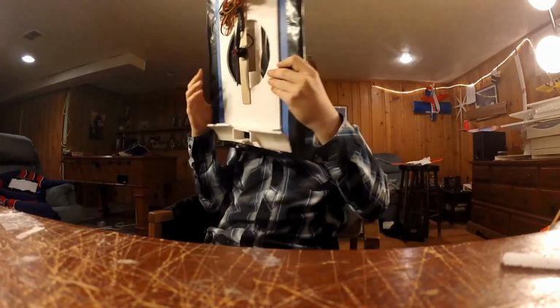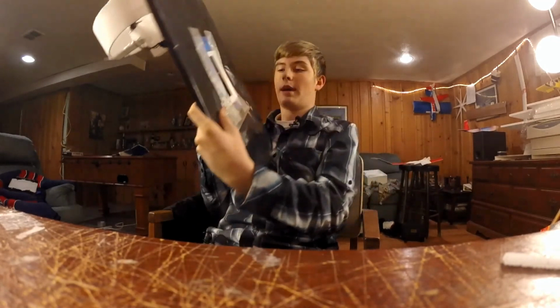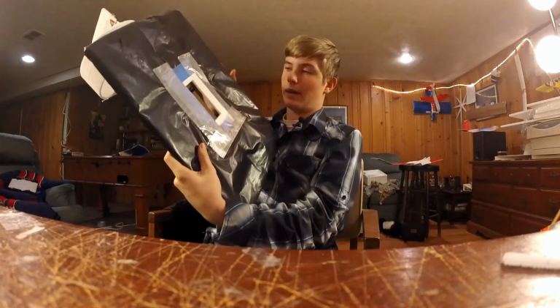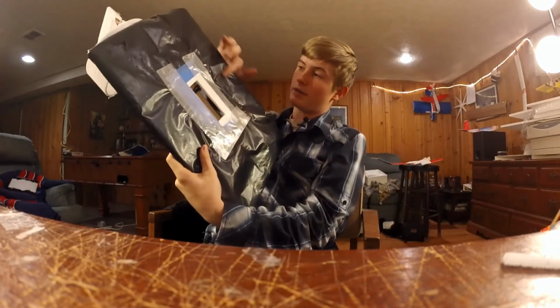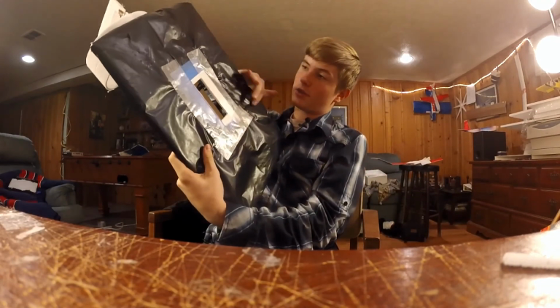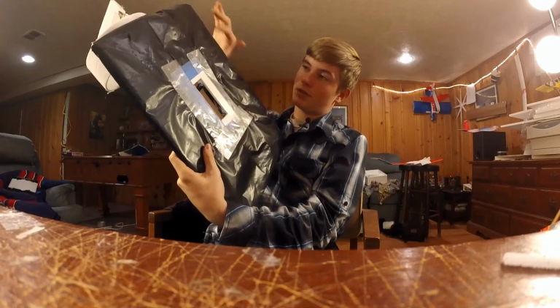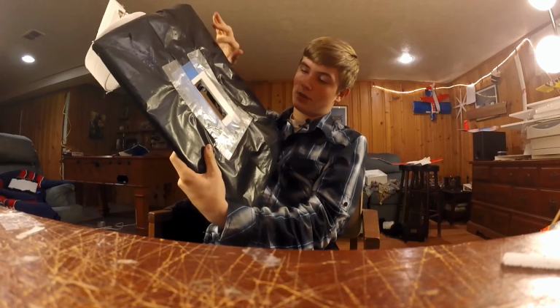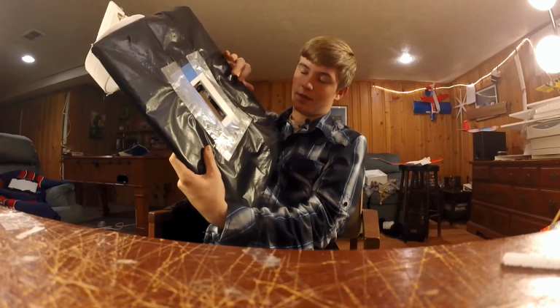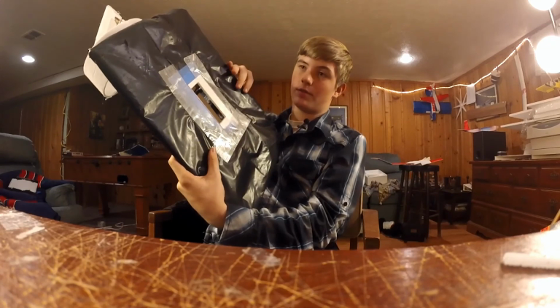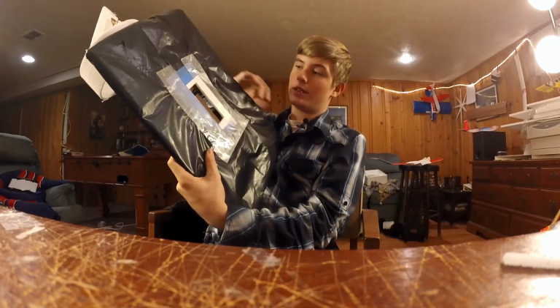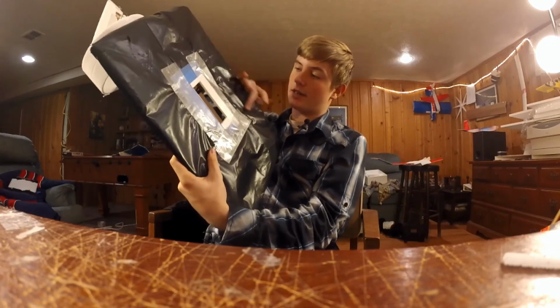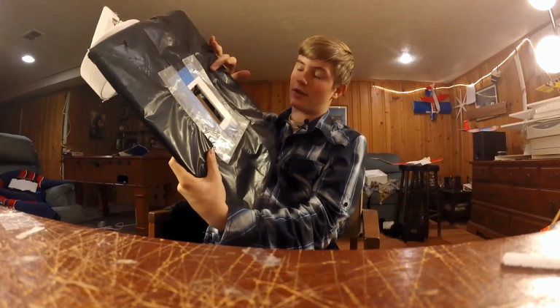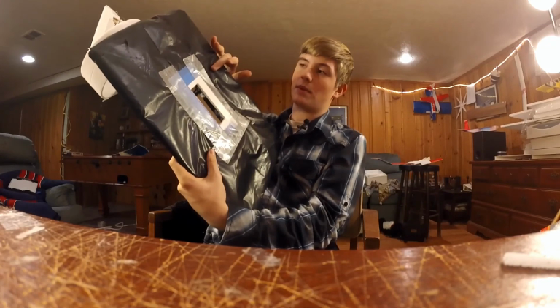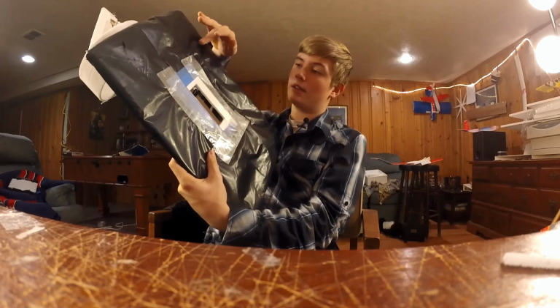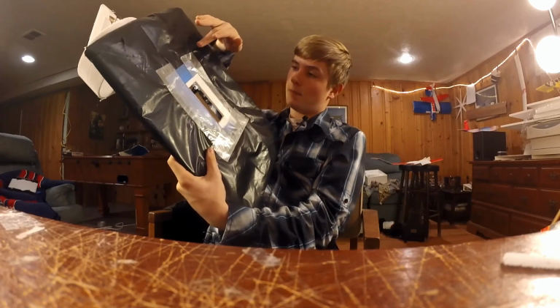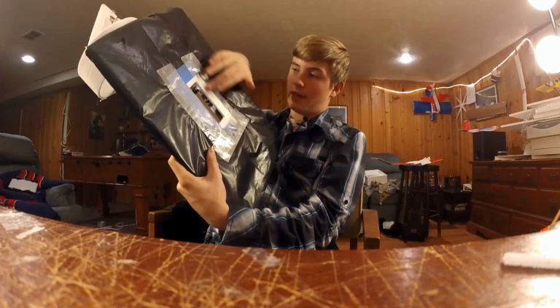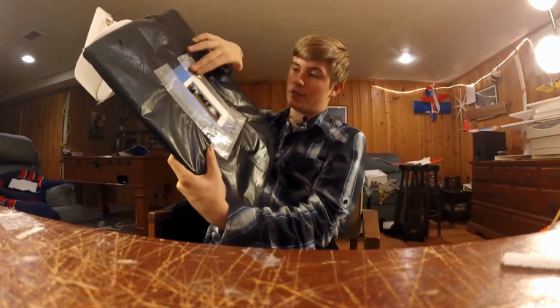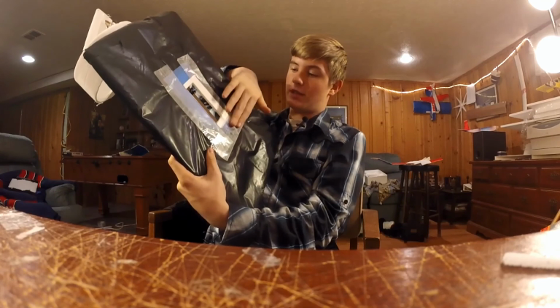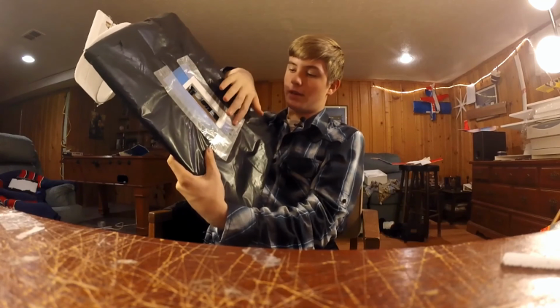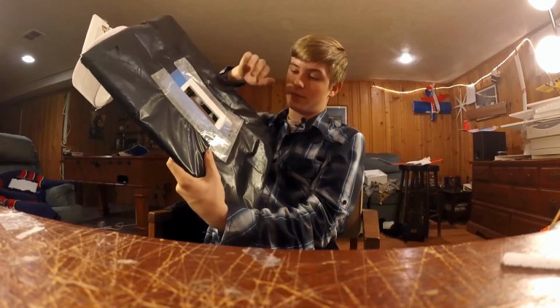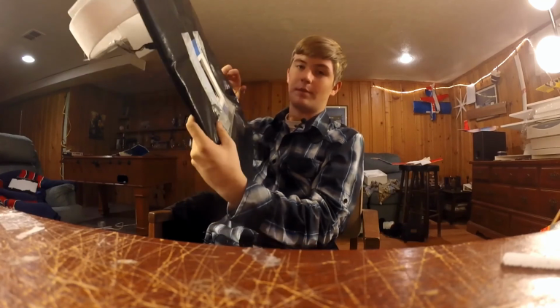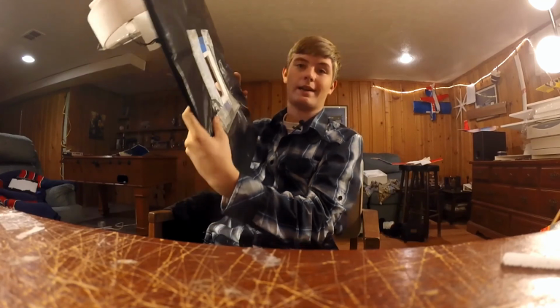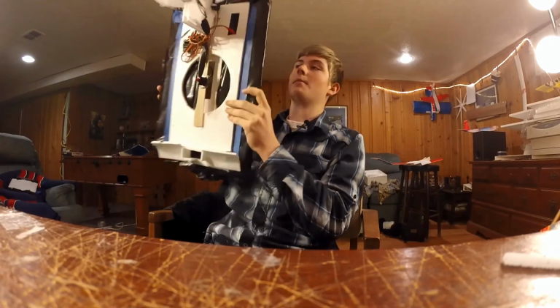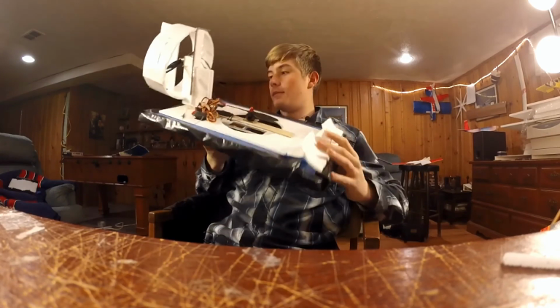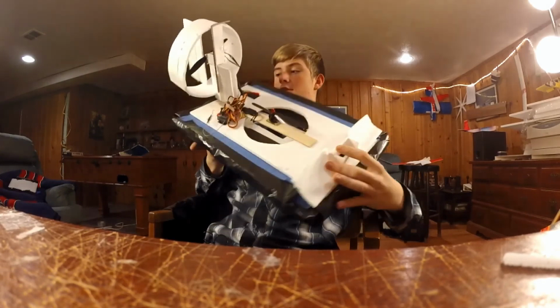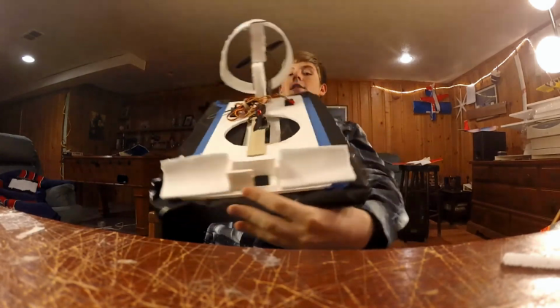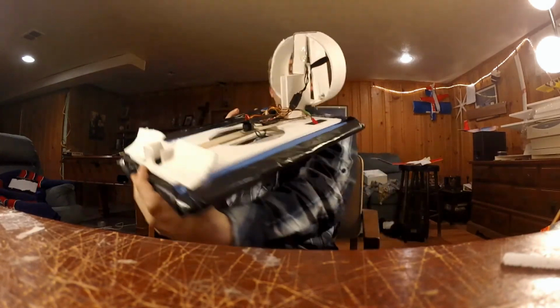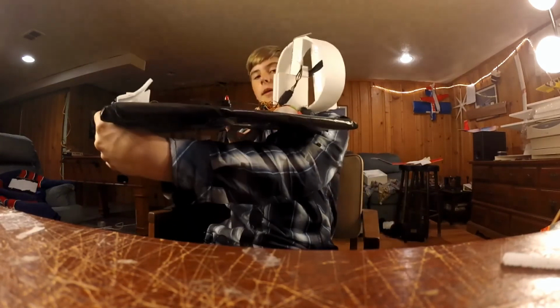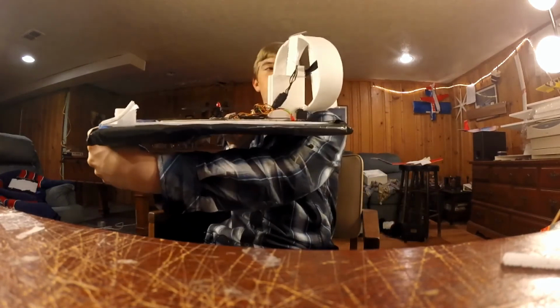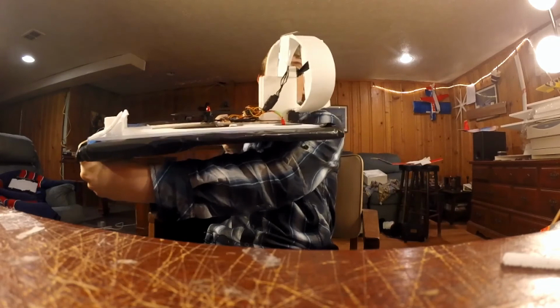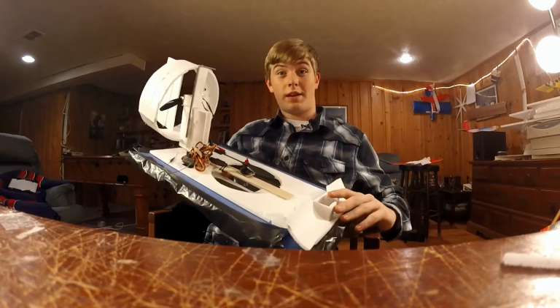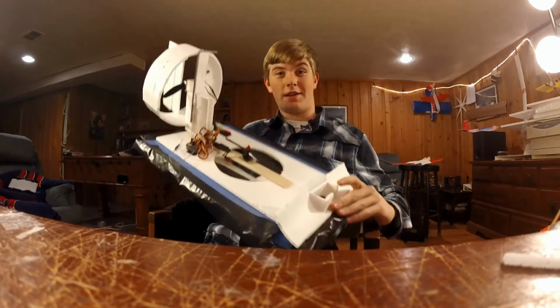It's just hot glued down to the Stellar Tree foam board. The bag on the bottom here is a contractor-grade garbage bag, taped on with some extreme packing tape. And then just a 9 gram servo in the back for steering.